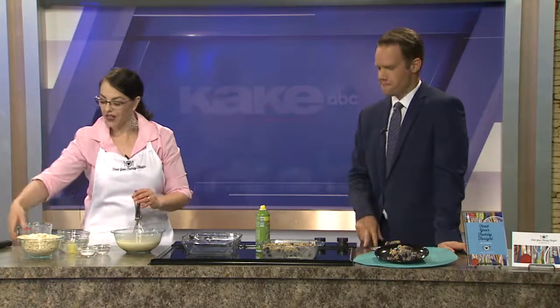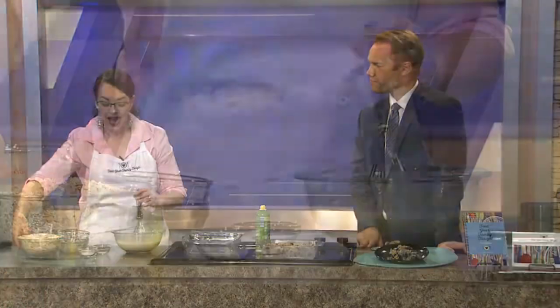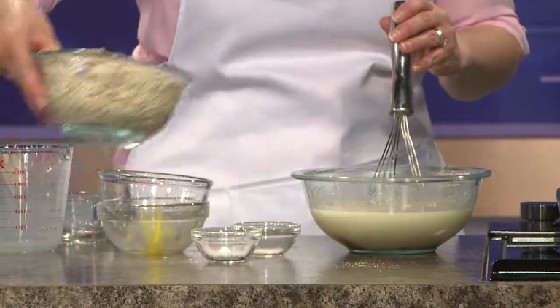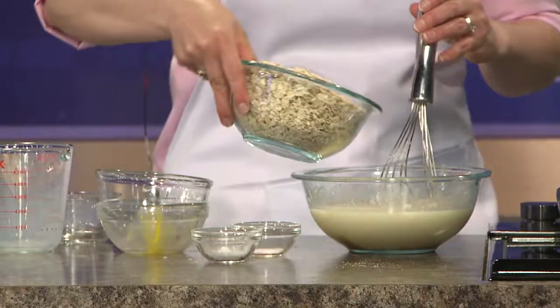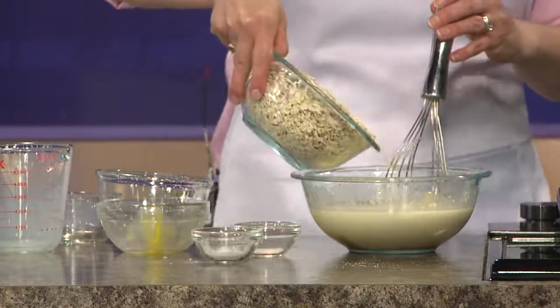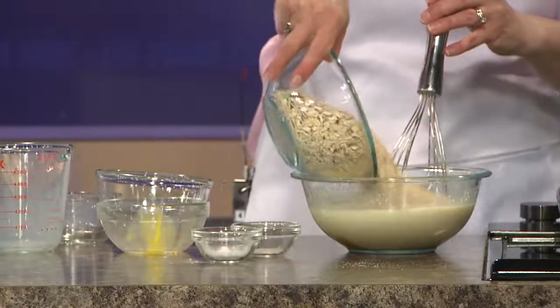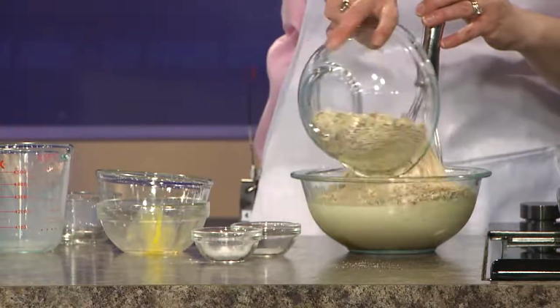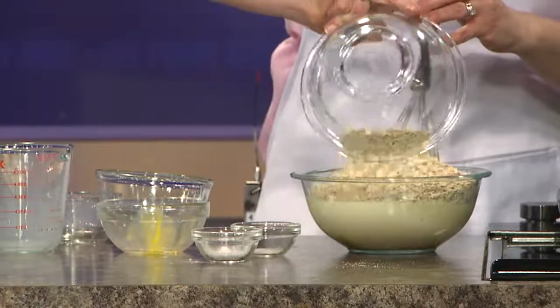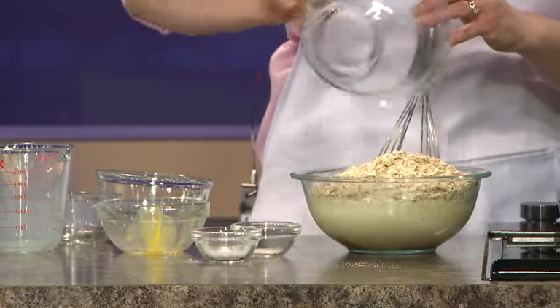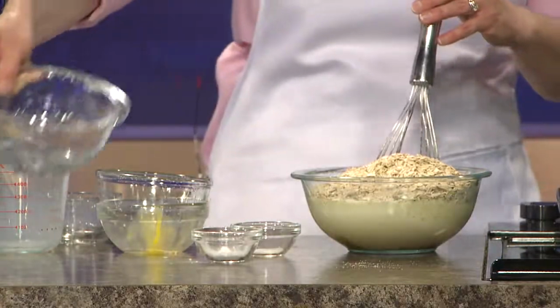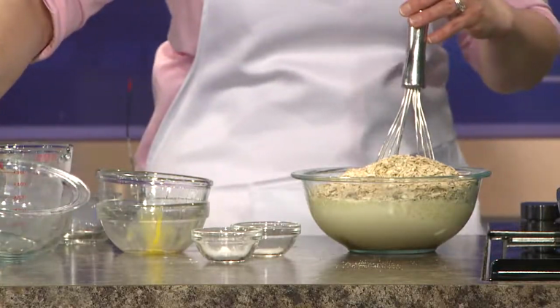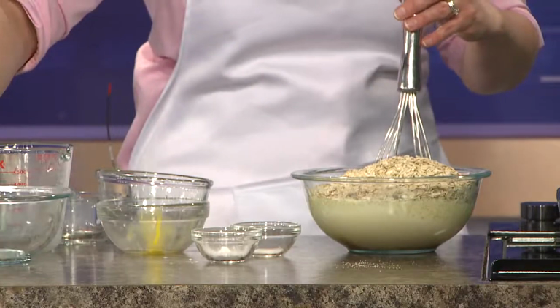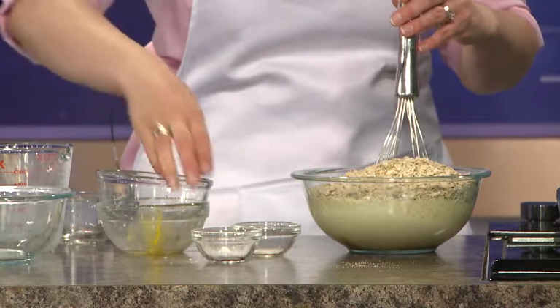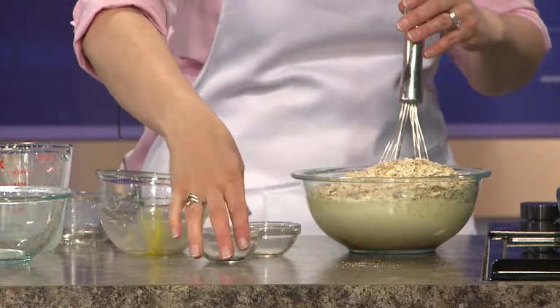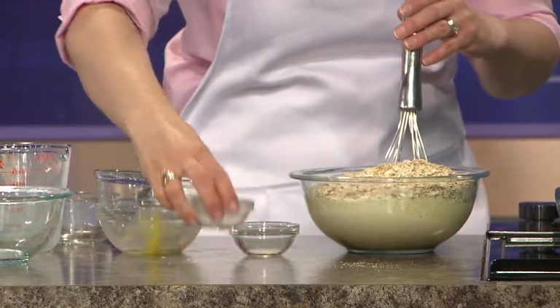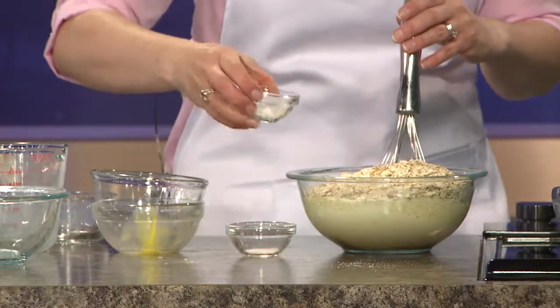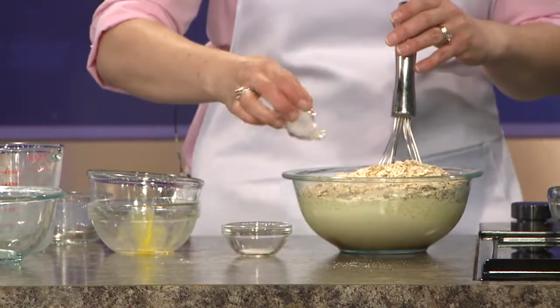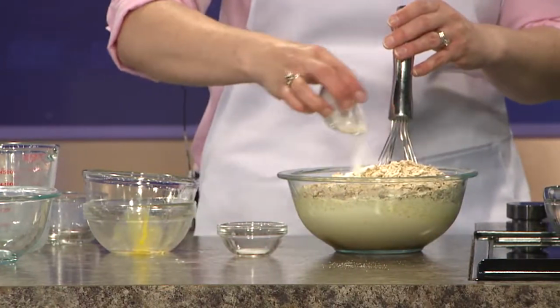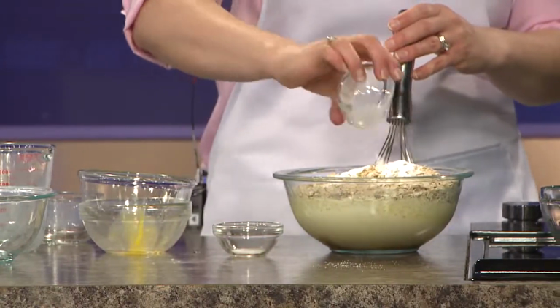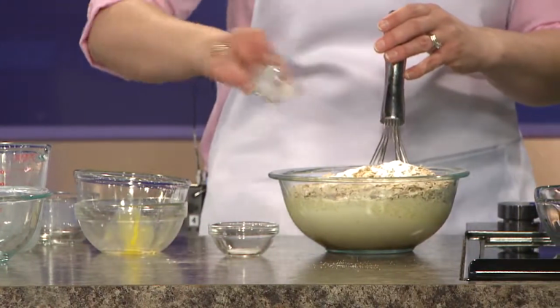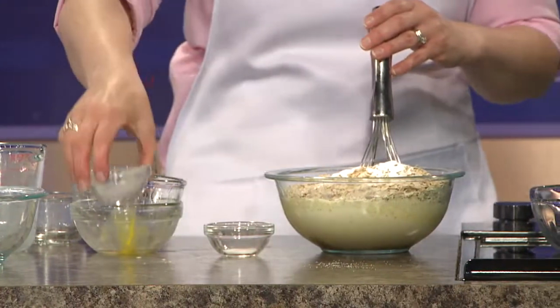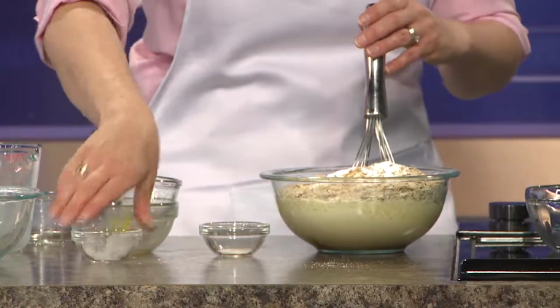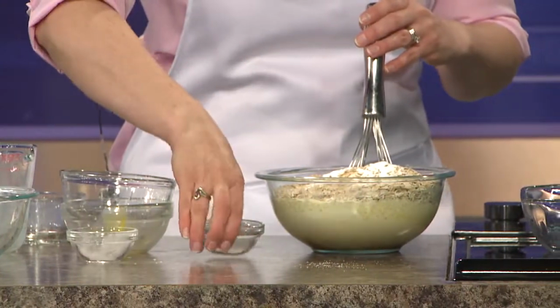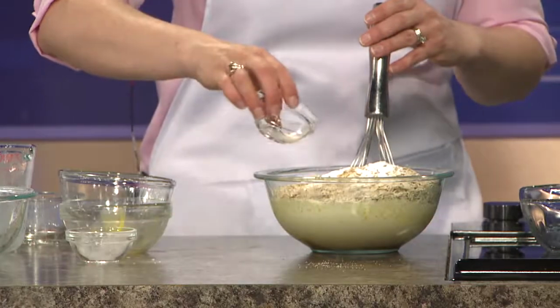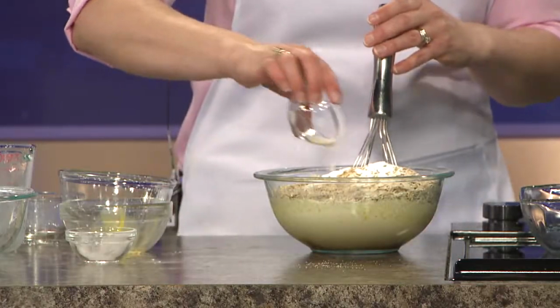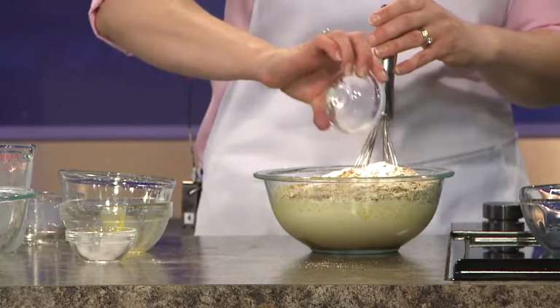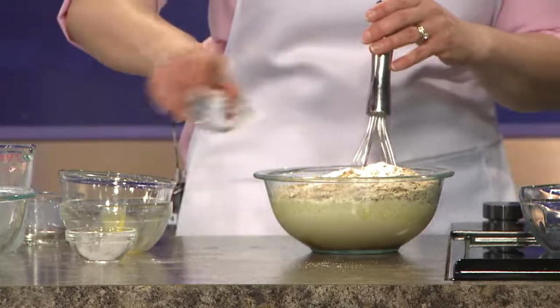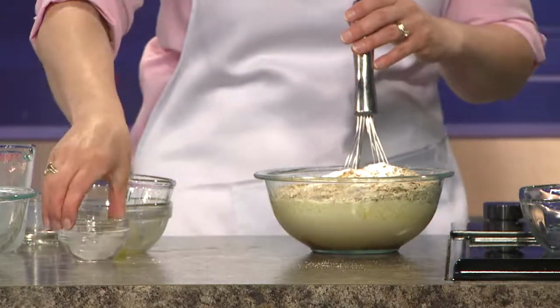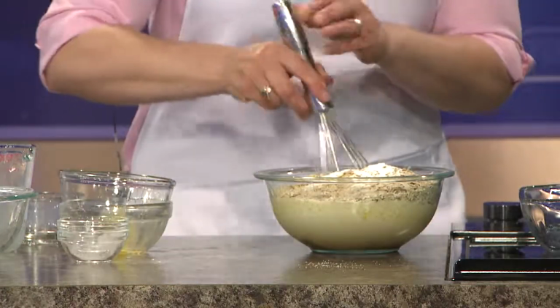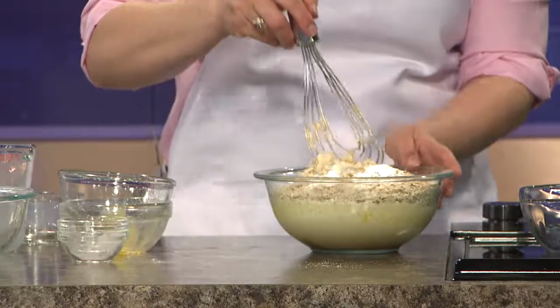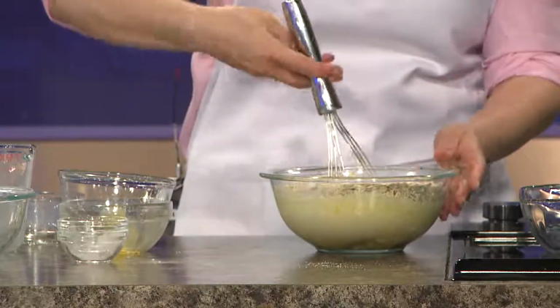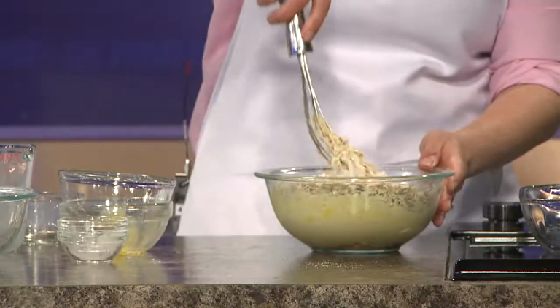Then we add three cups of oats — this is just regular old-fashioned oatmeal, like the Quaker stuff. A teaspoon of baking powder and a quarter teaspoon of salt, and you're just going to mix this together.